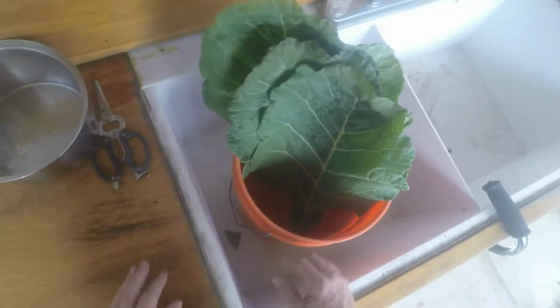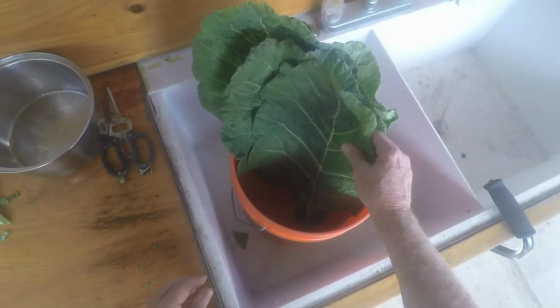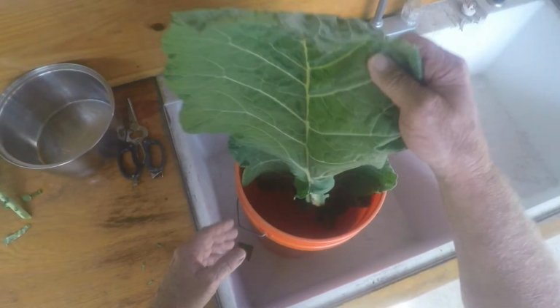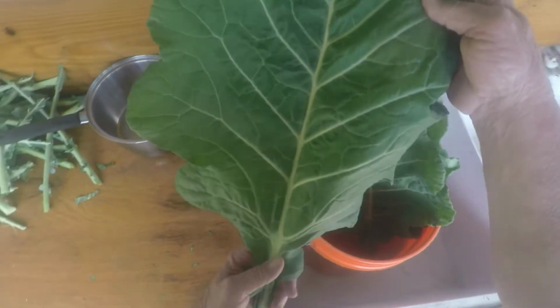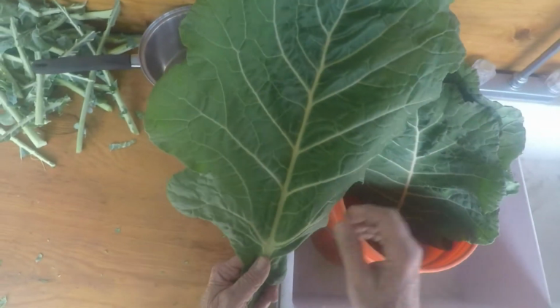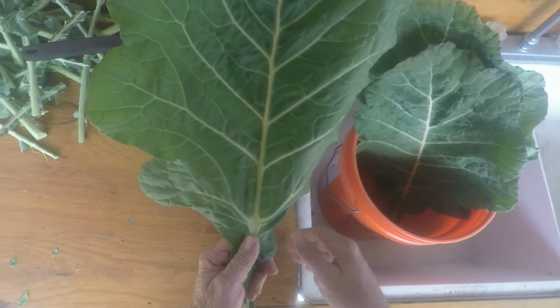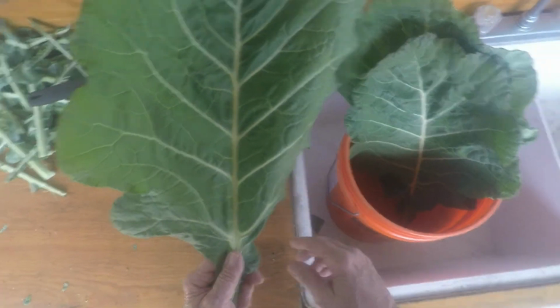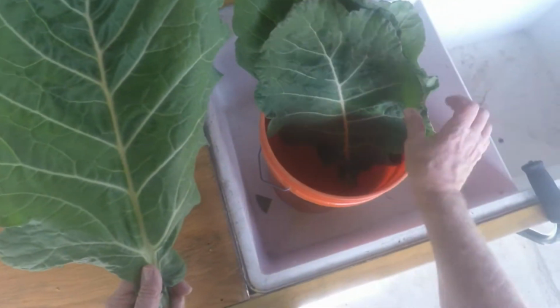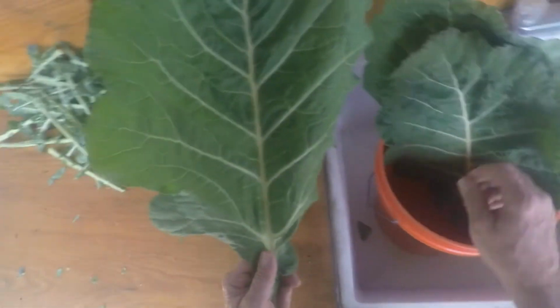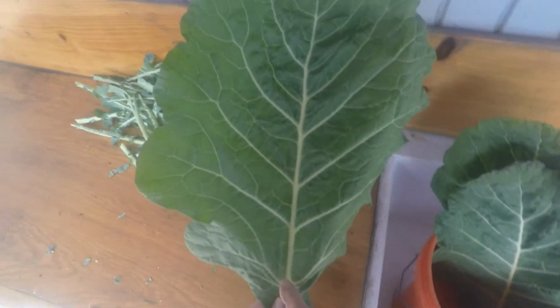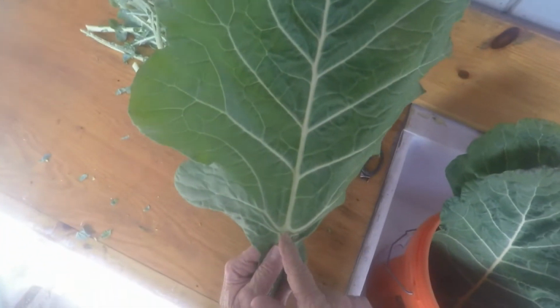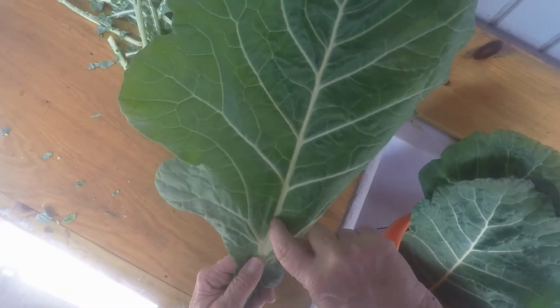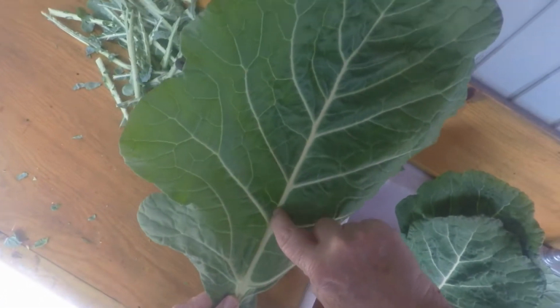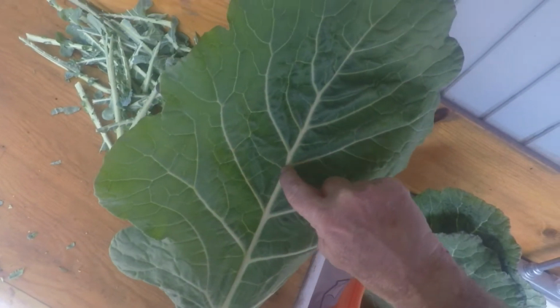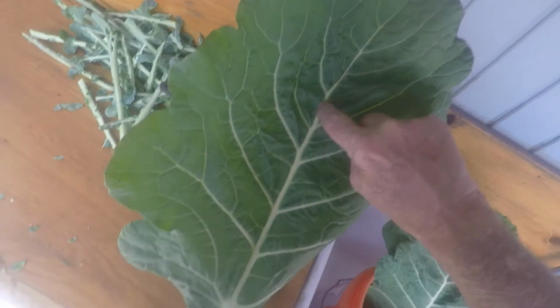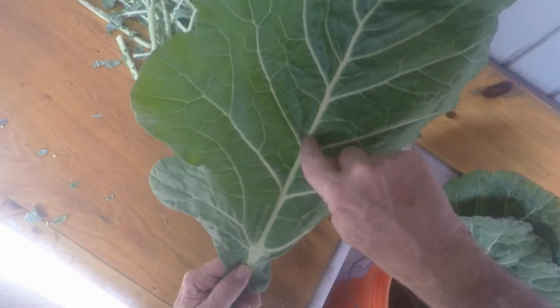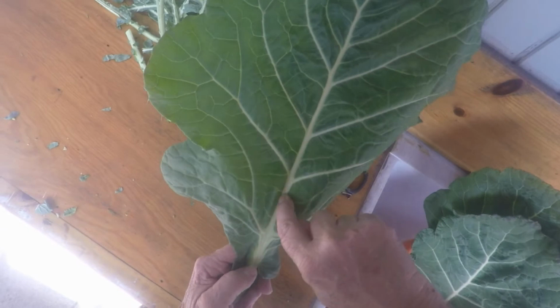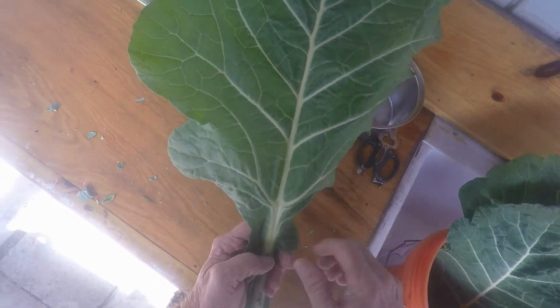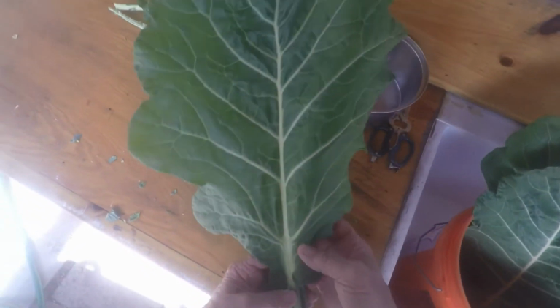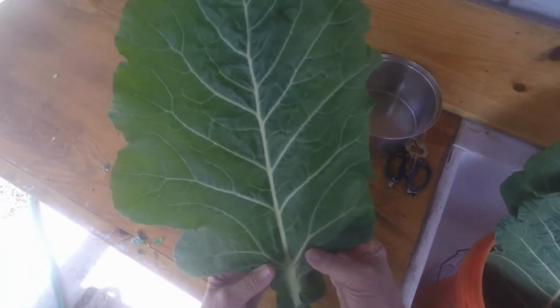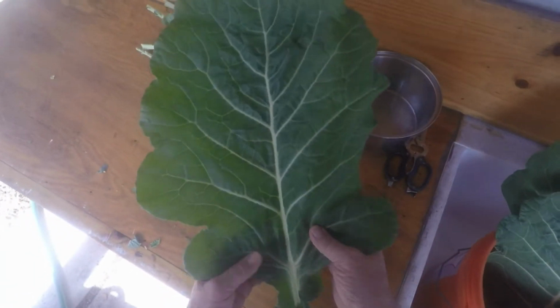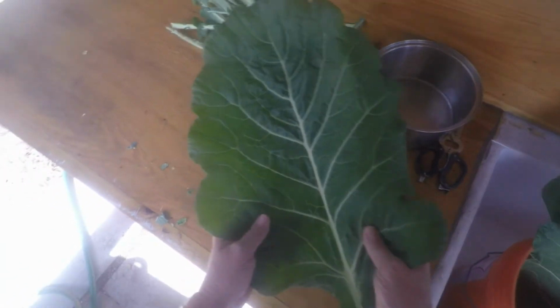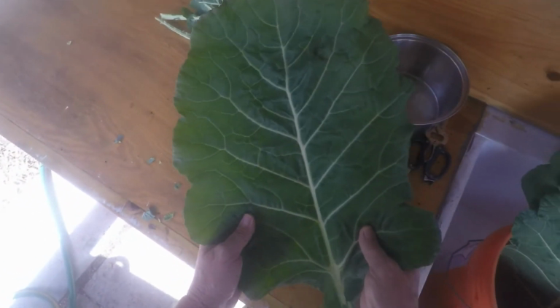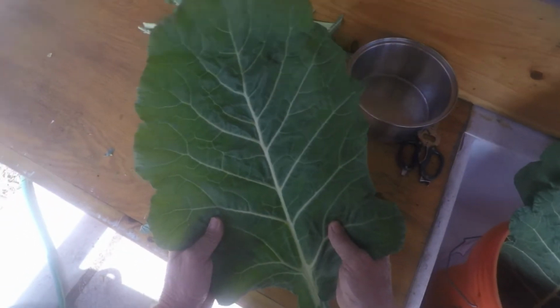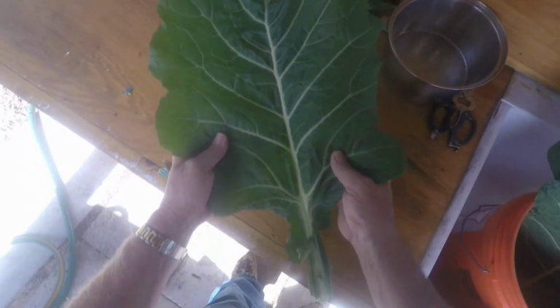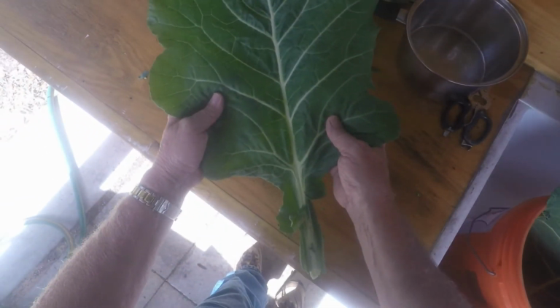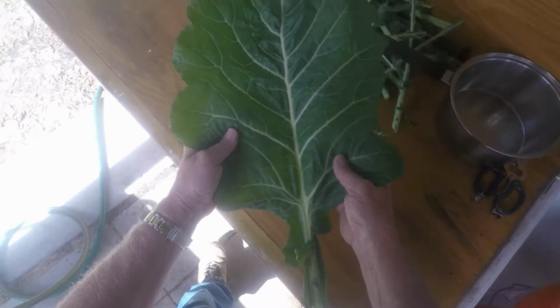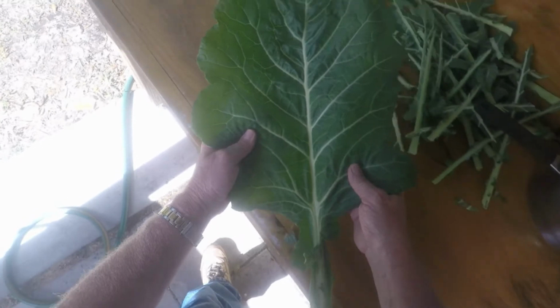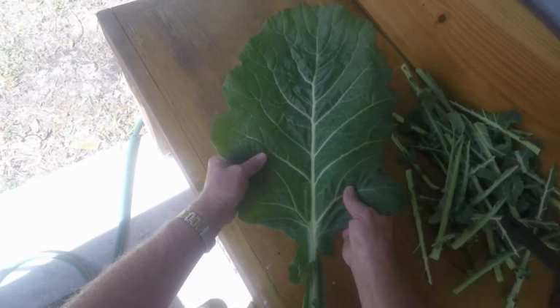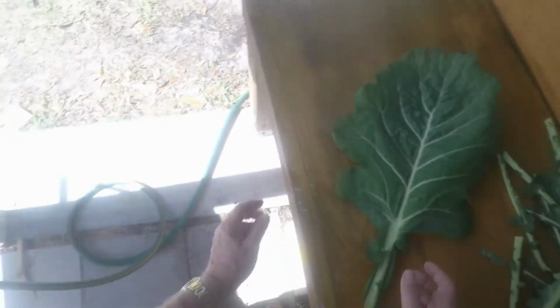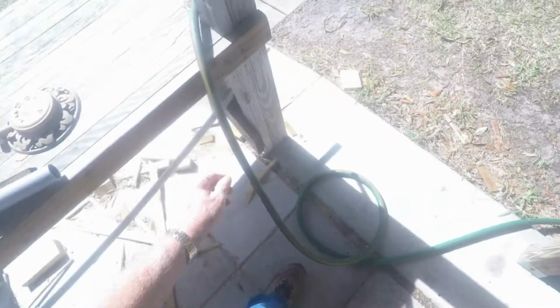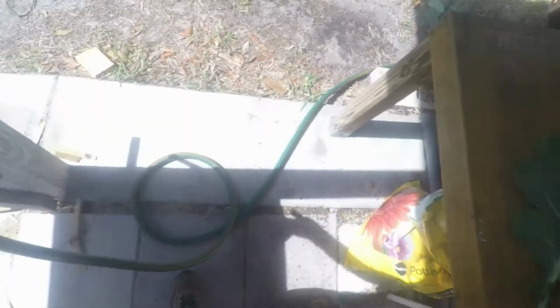But I do it a little differently because all these look pretty clean. Sometimes dirt will accumulate here on this little central stem, so I like to wash it off with a good hose of water. I'm going to do that and show you how I clean them.